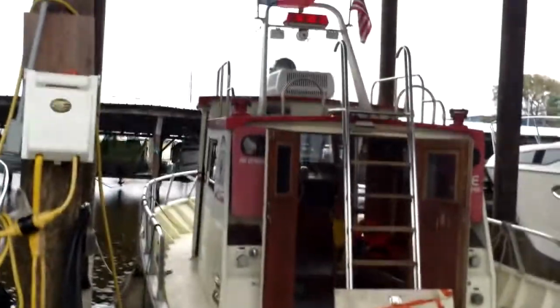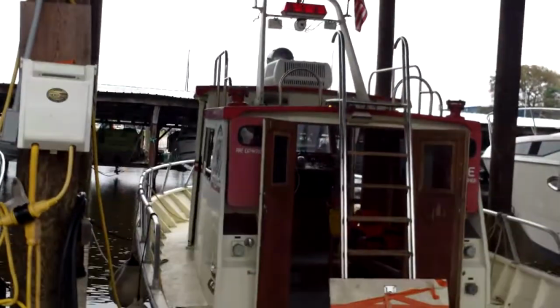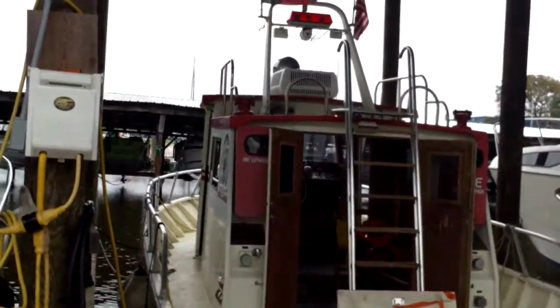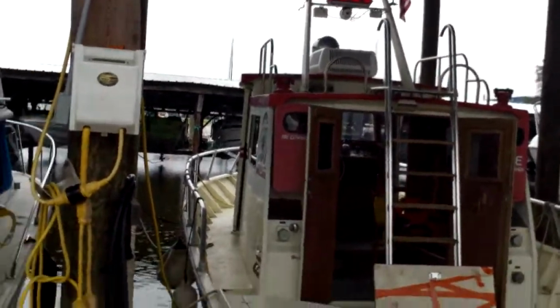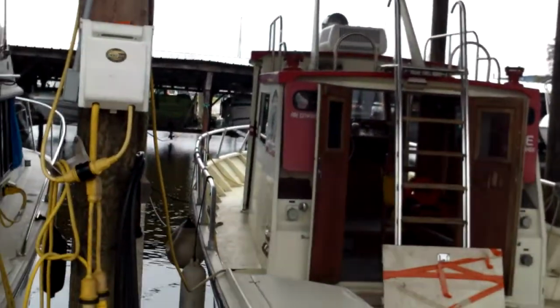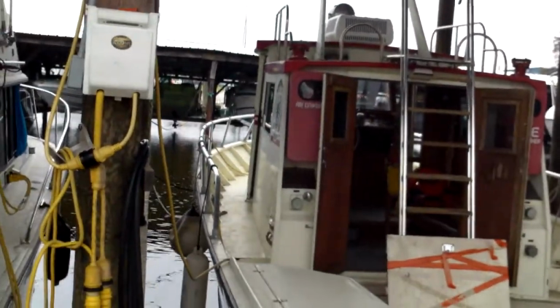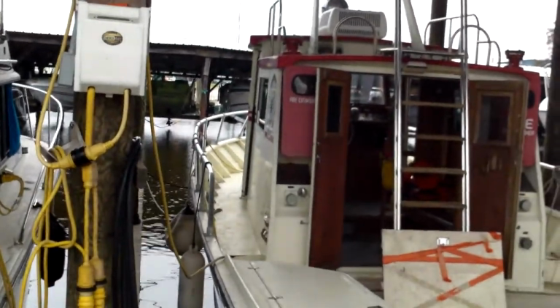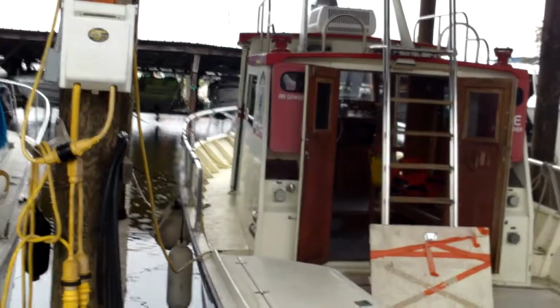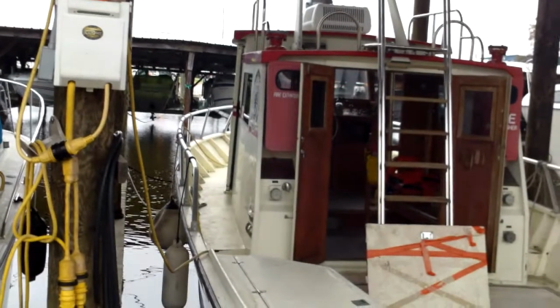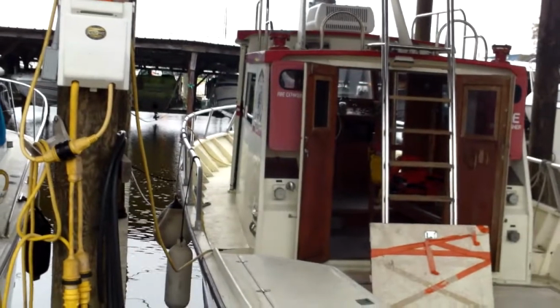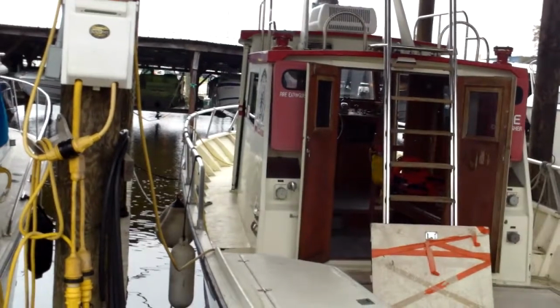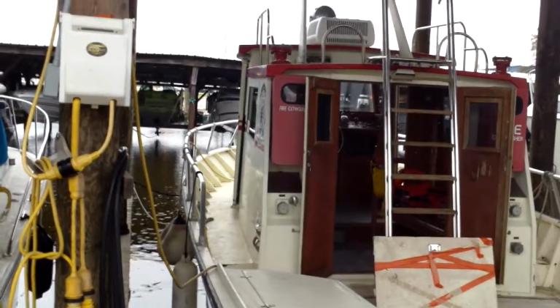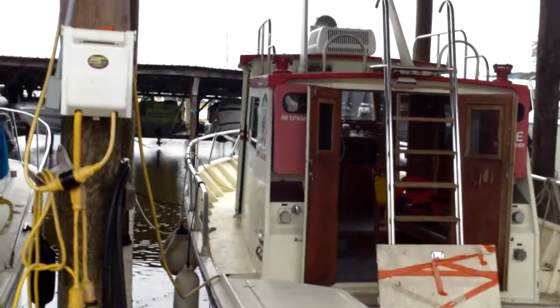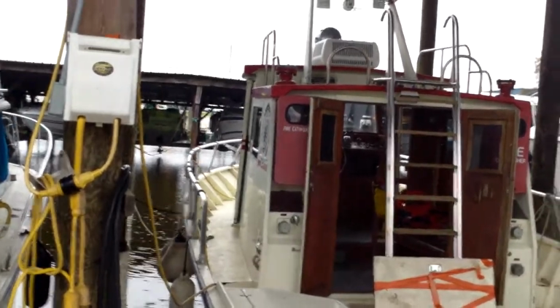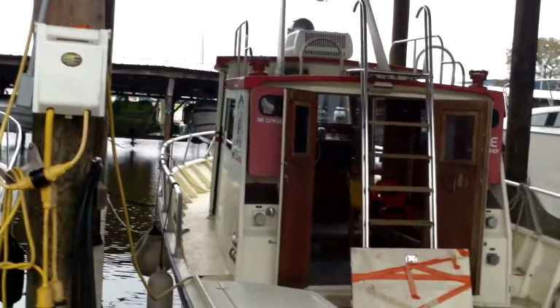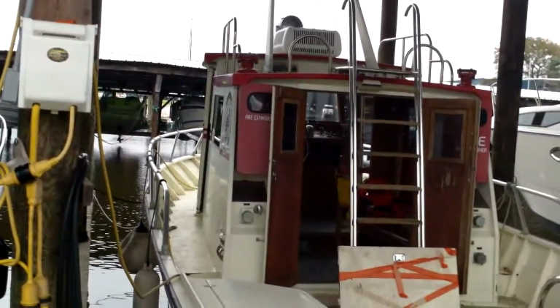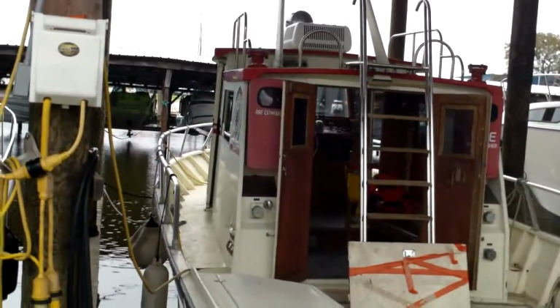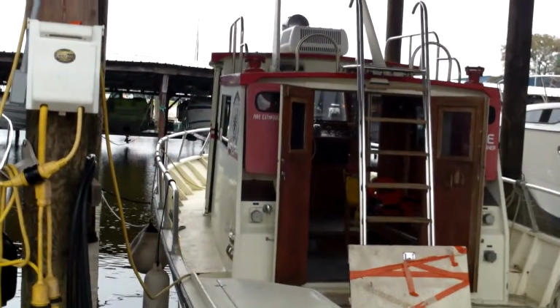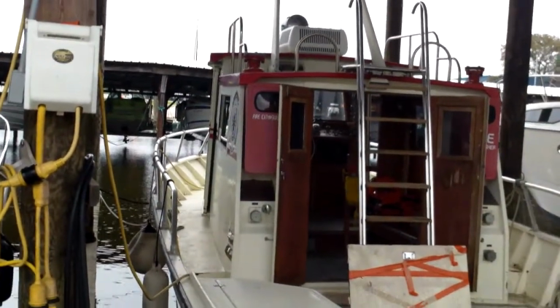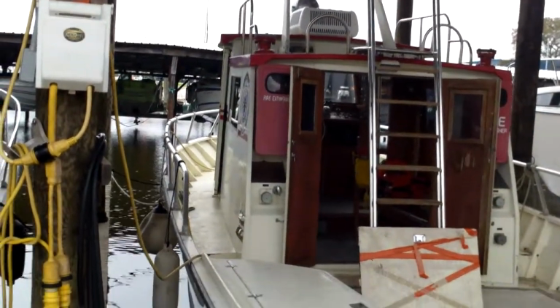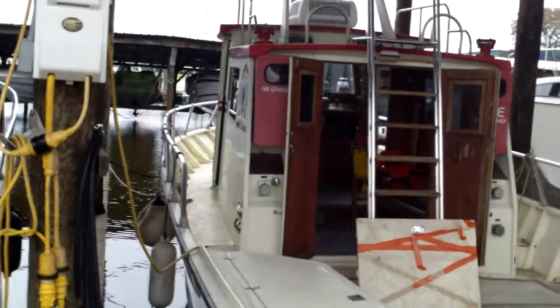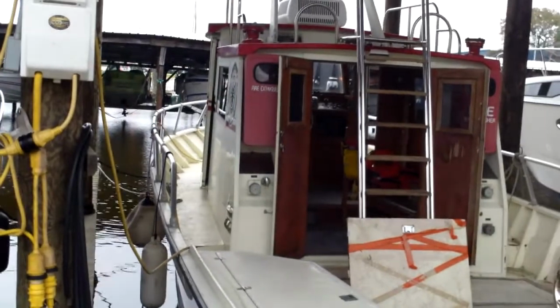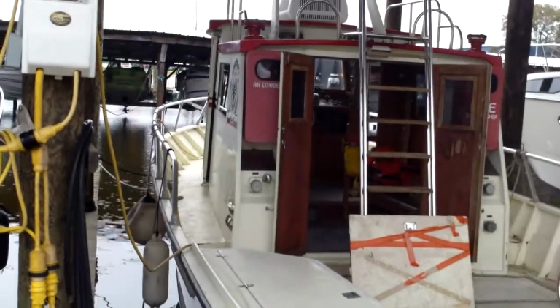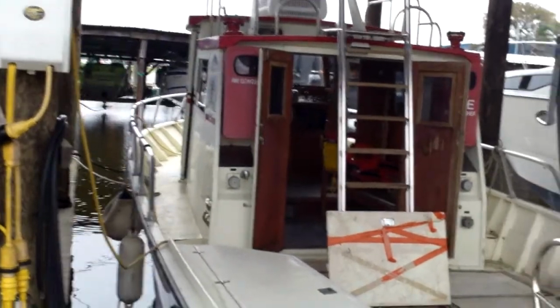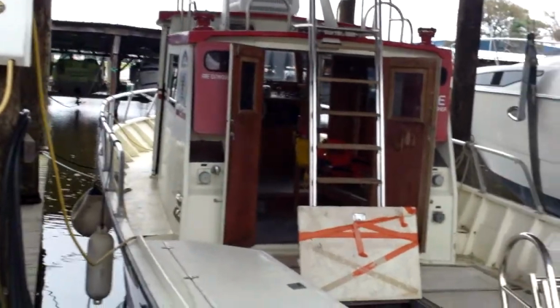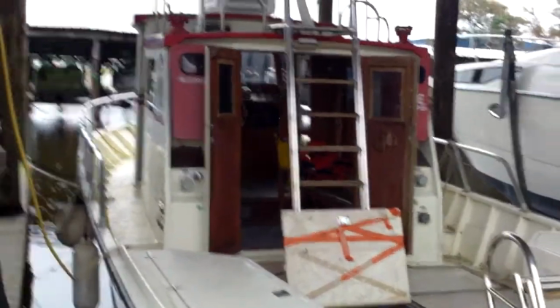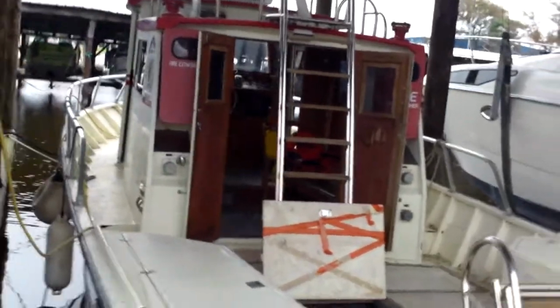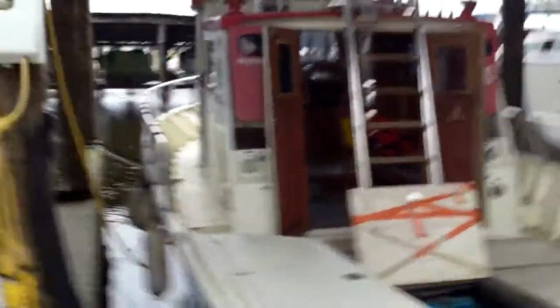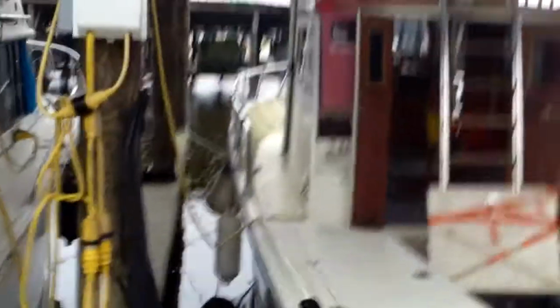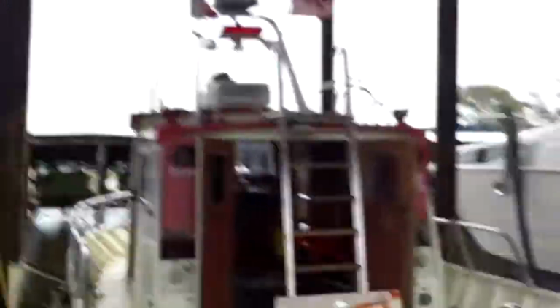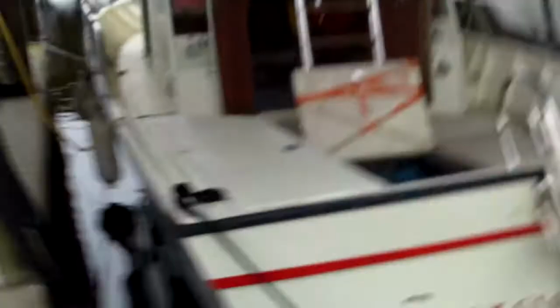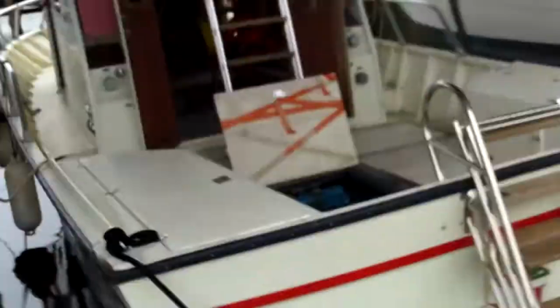The boat was built in 1985 by Marine Firefighters Incorporated out of Bellingham, Washington. The length is 34 feet, the beam is 12 feet, and the draft is approximately 28 inches.